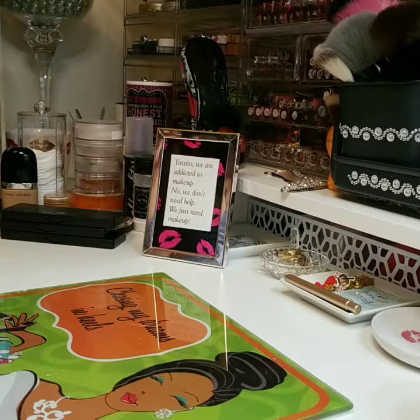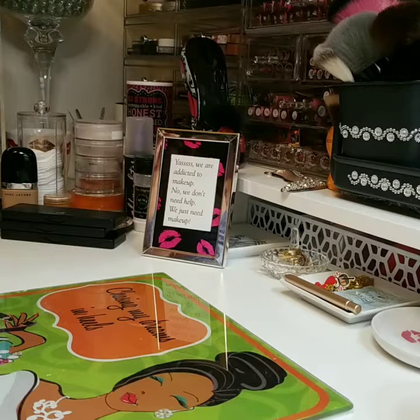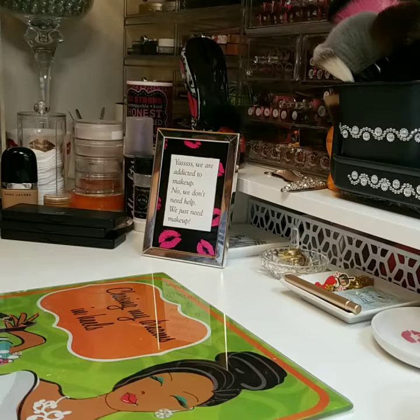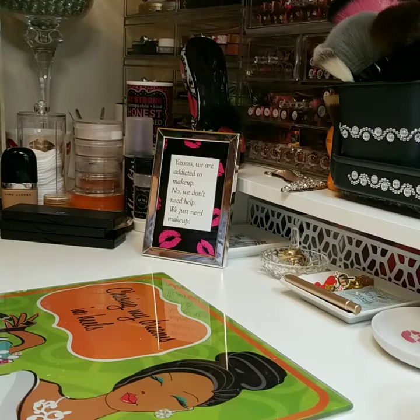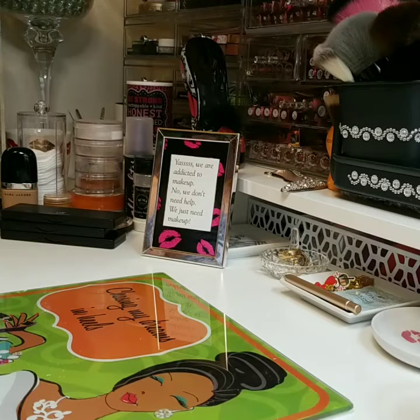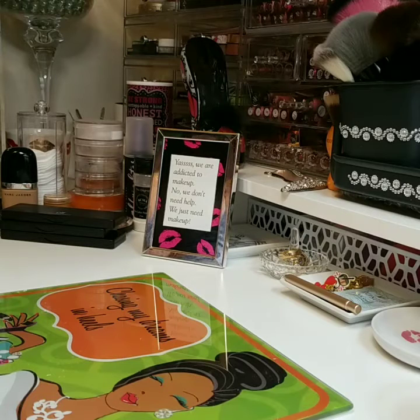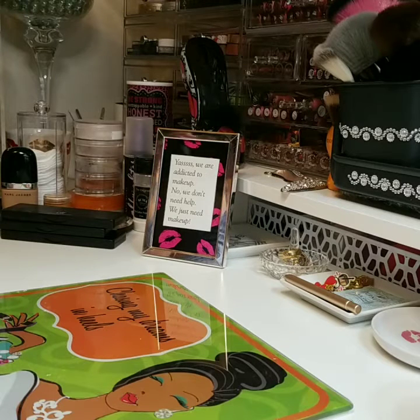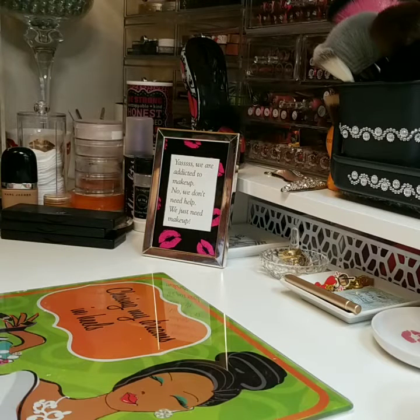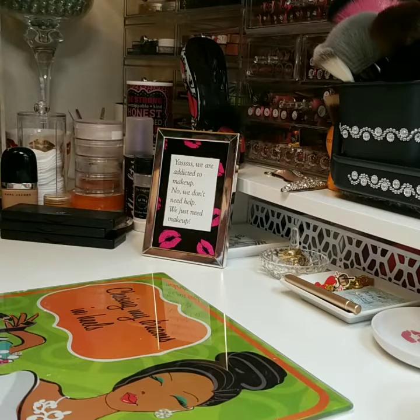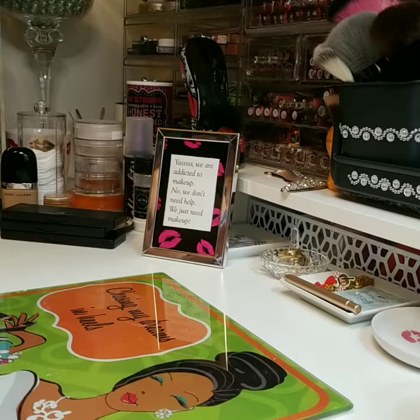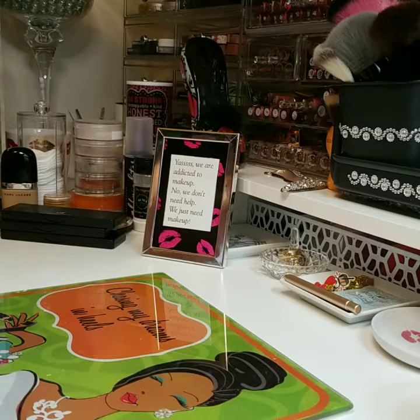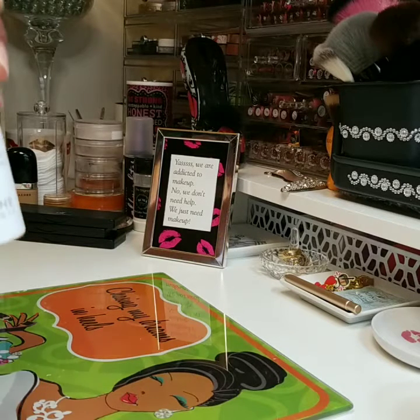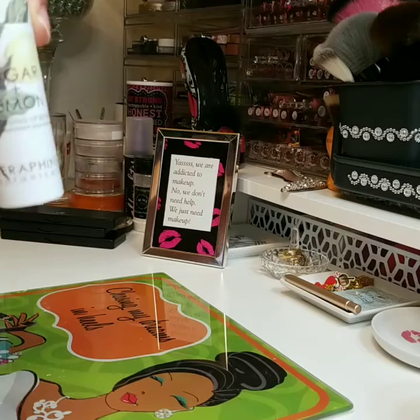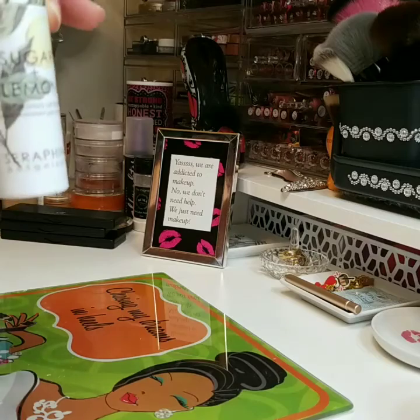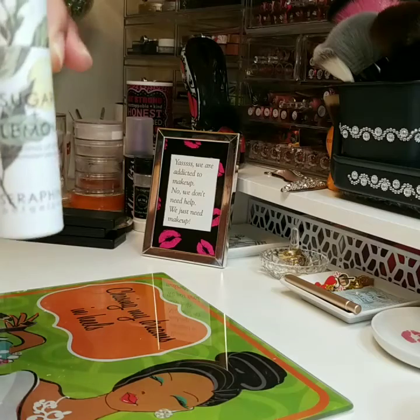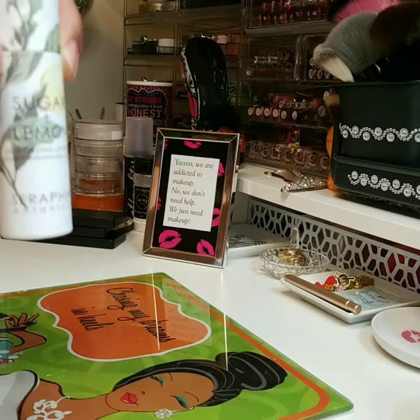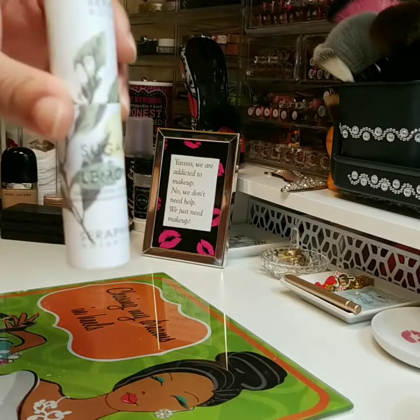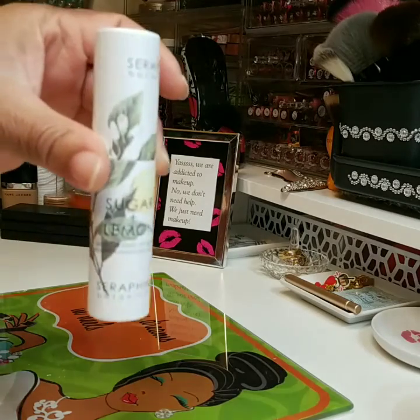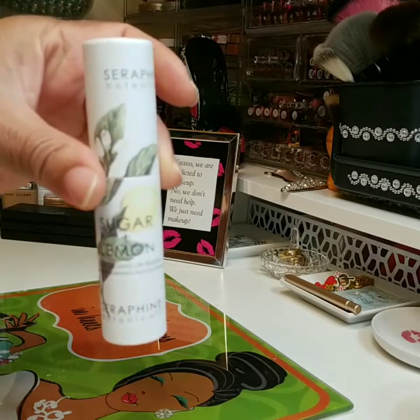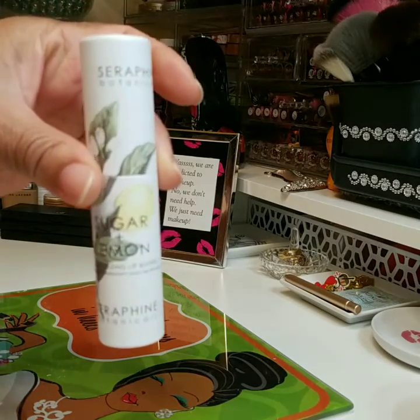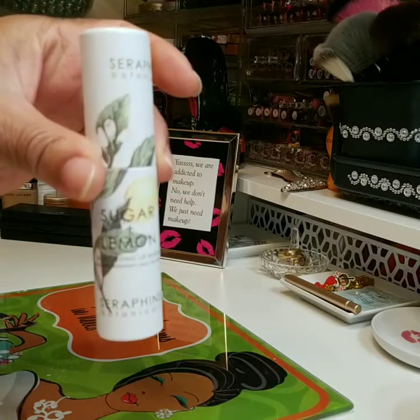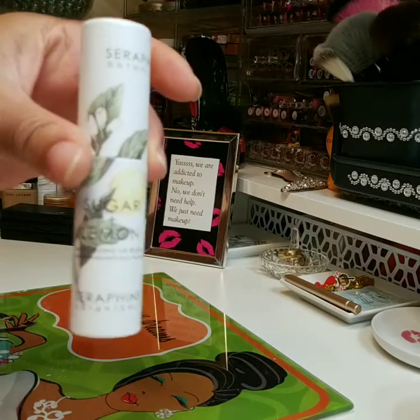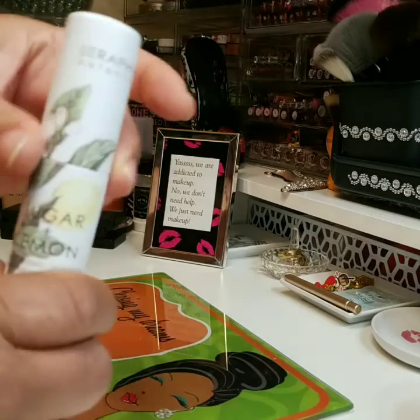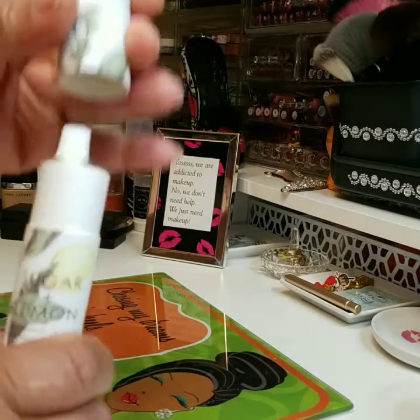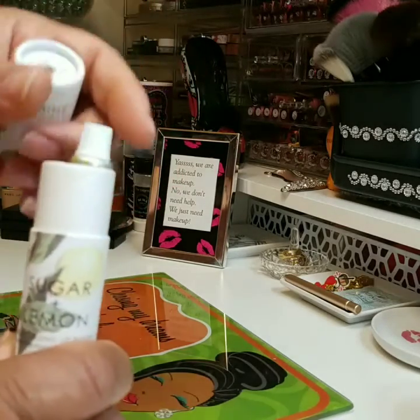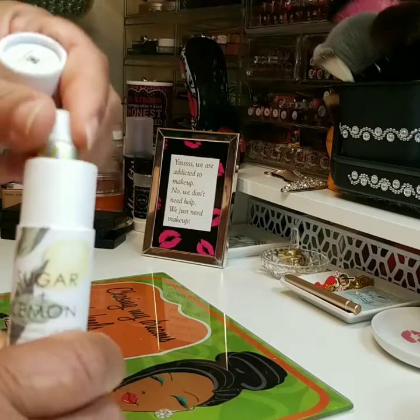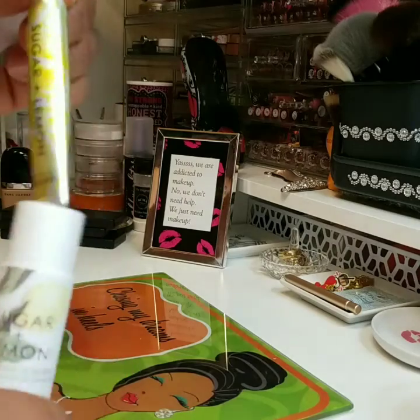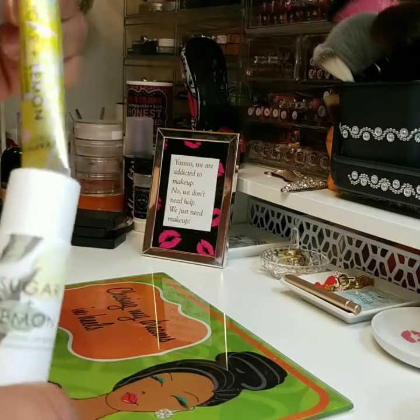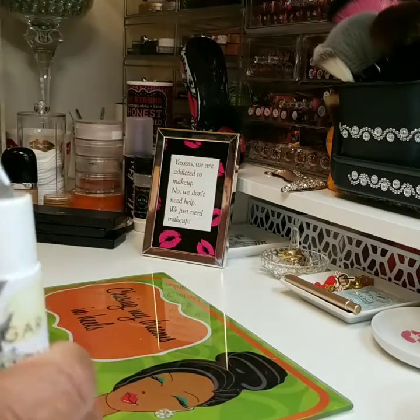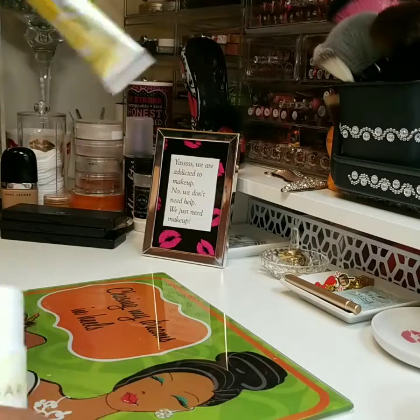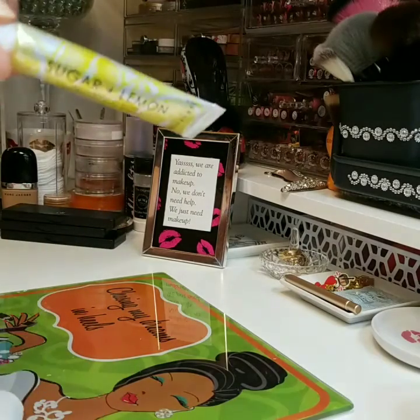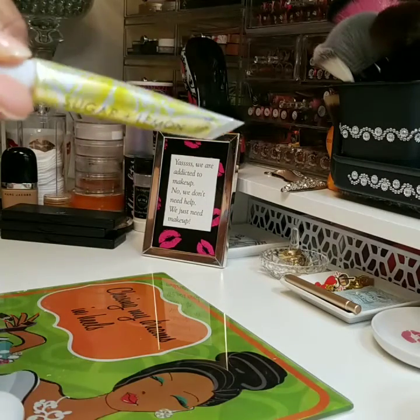Seraphine Botanicals — it's the Sugar Plus Lemon Moisturizer Lip Buffer. And this is how it looks. I'm glad it's sealed. It's the lip buffer.